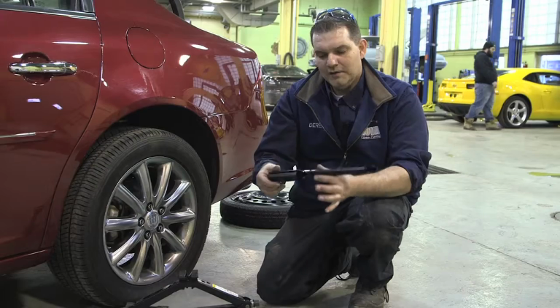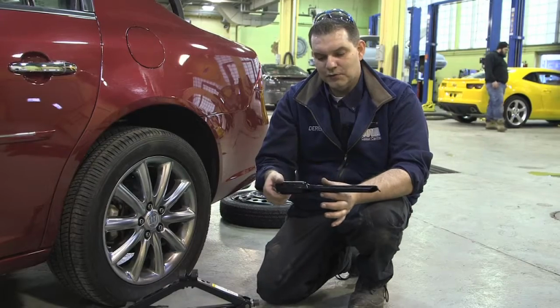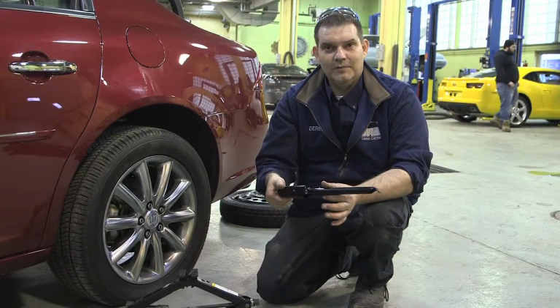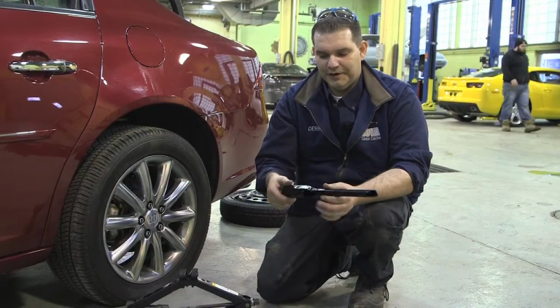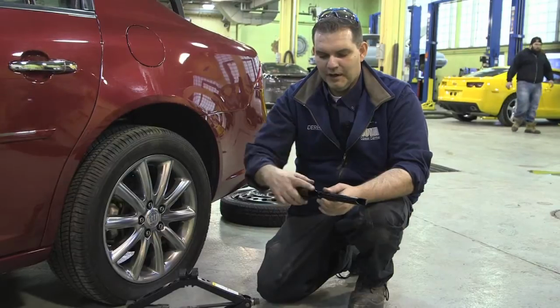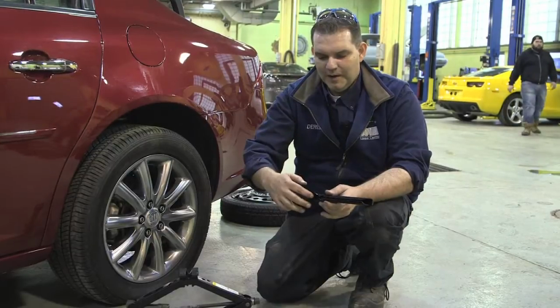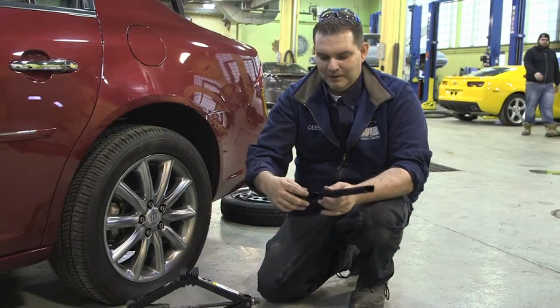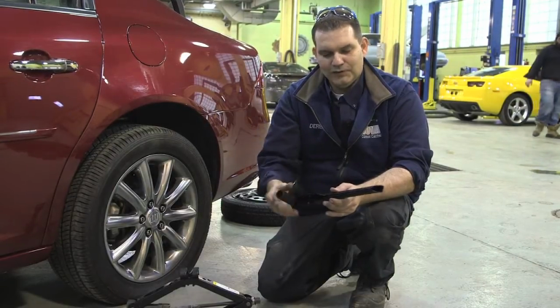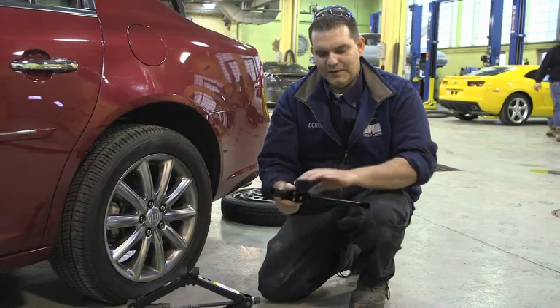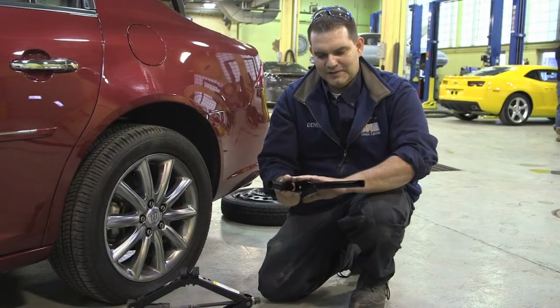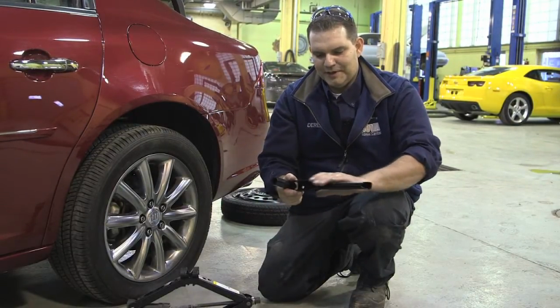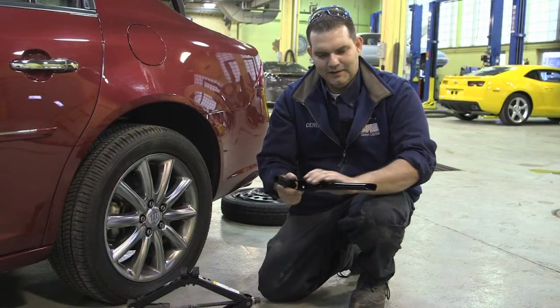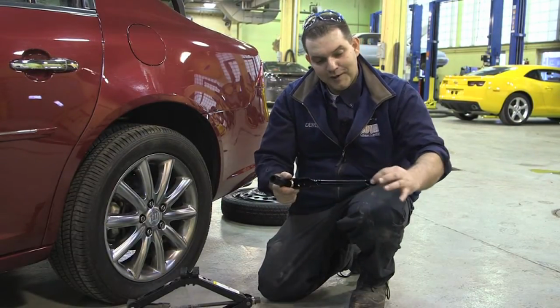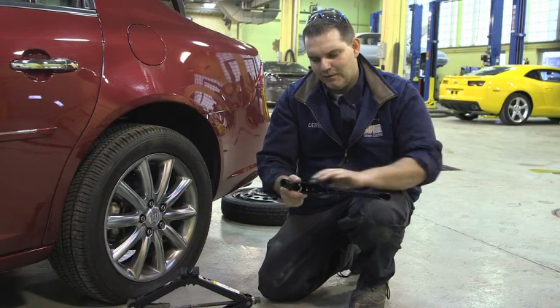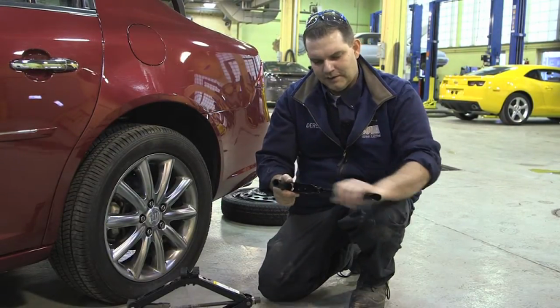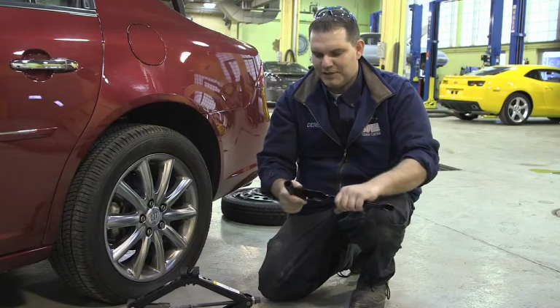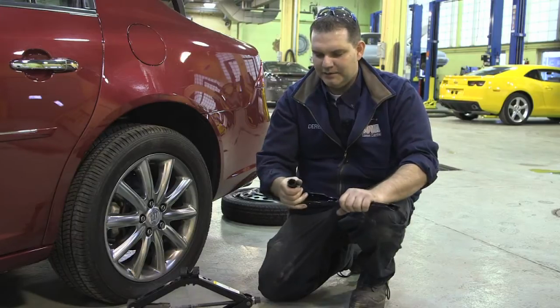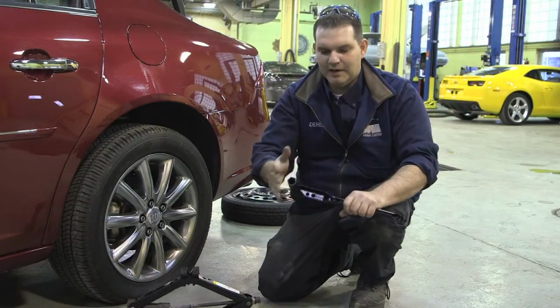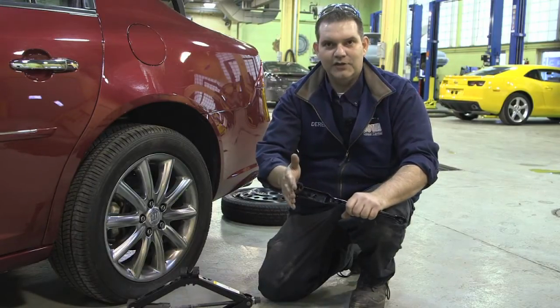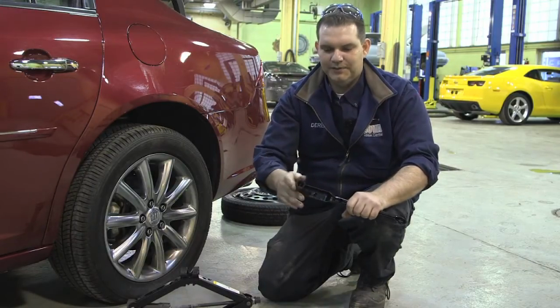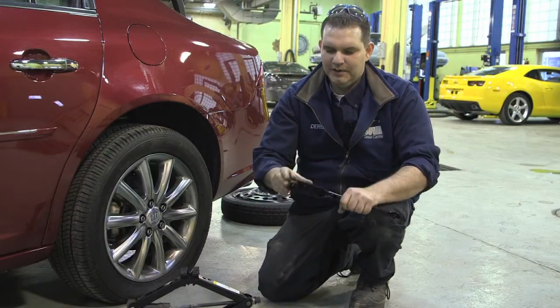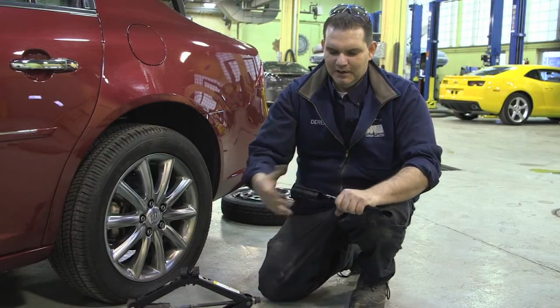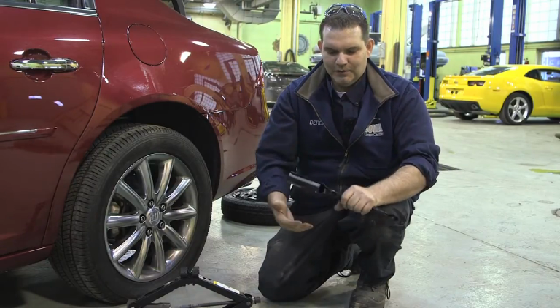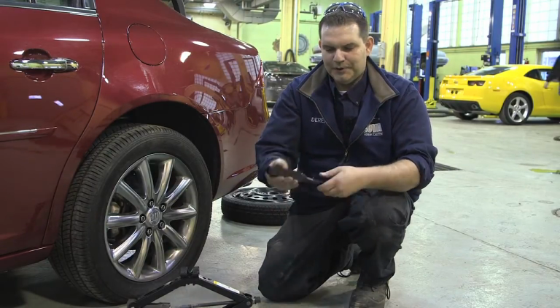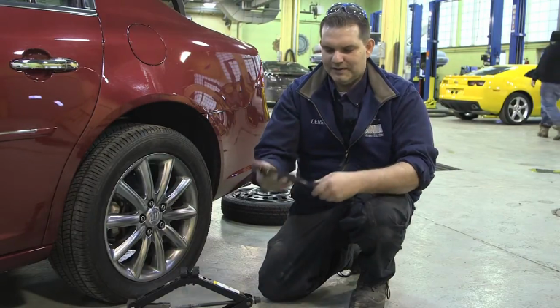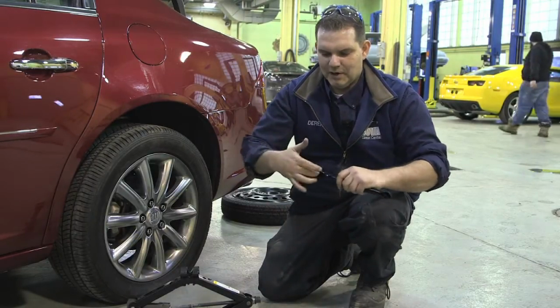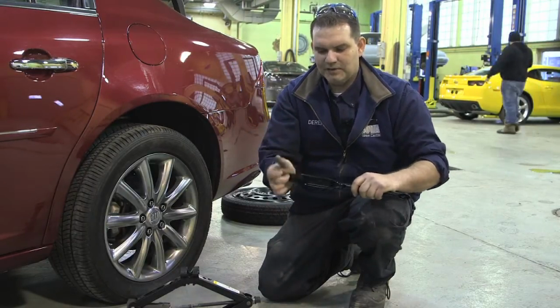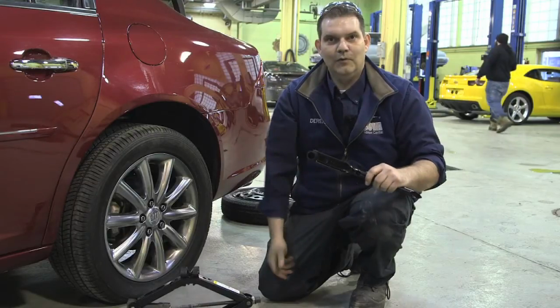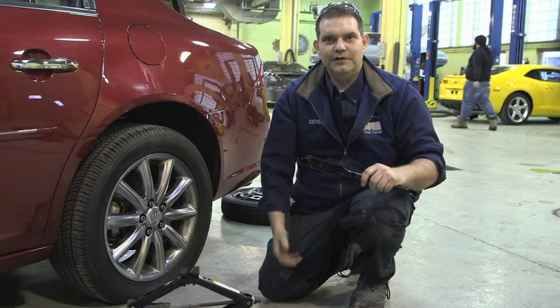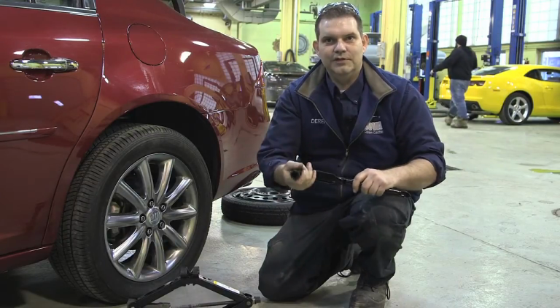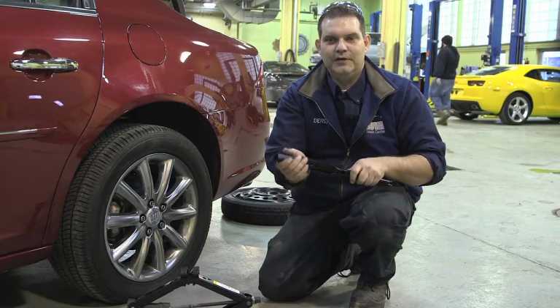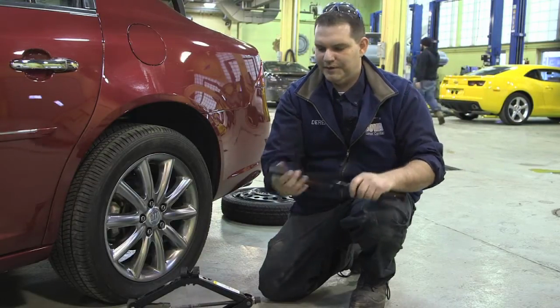This is the tool that comes in the tire kit. It's a little bit of a pry bar on one end and a ratchet handle on the other, with the socket built into it. So when you put it away, it's nice and compact, and when you're ready to use it, you just pull it out and you're ready to go.